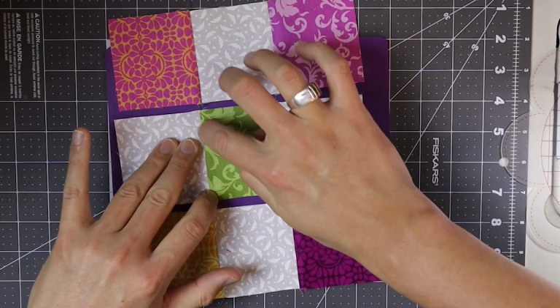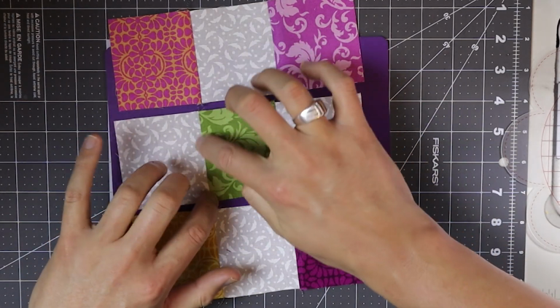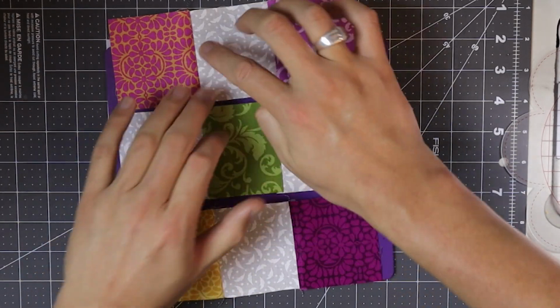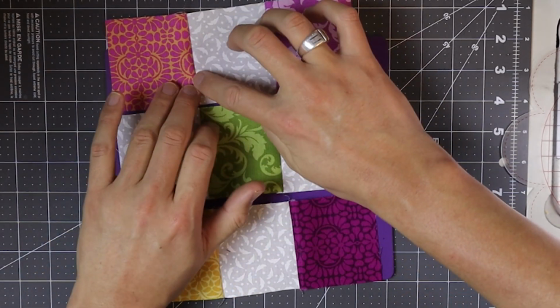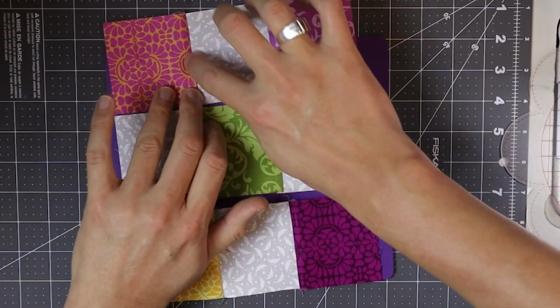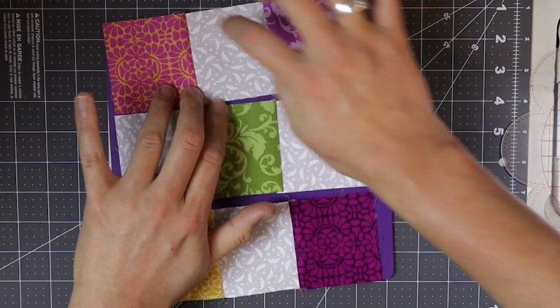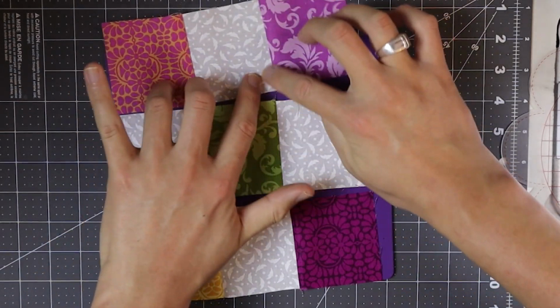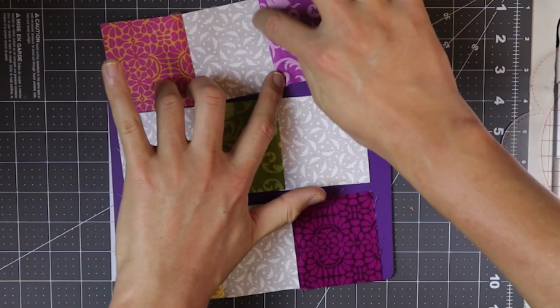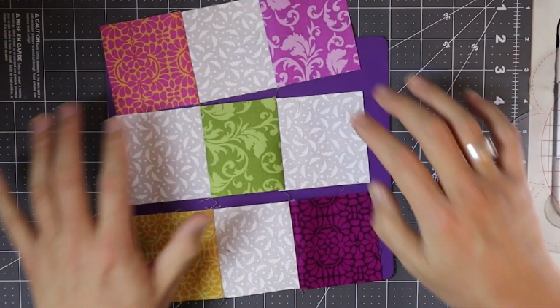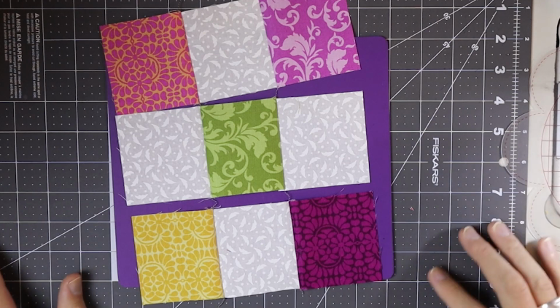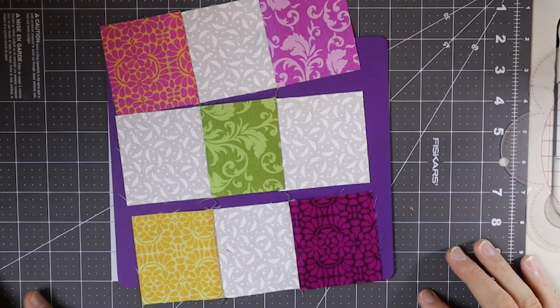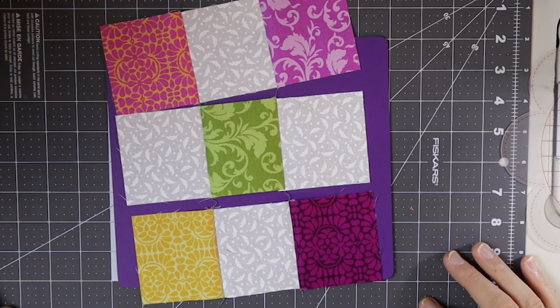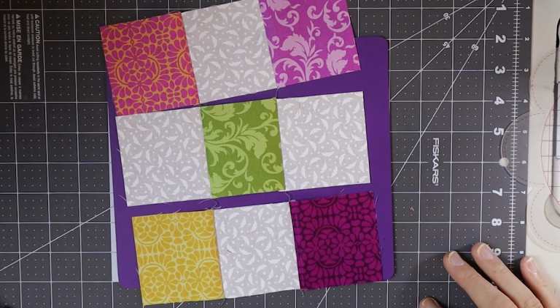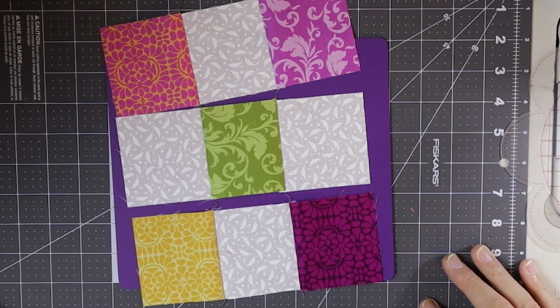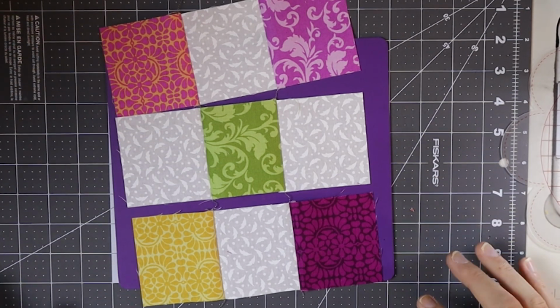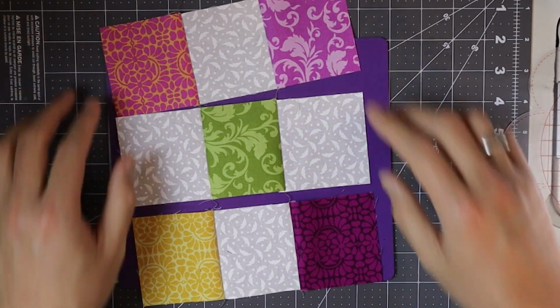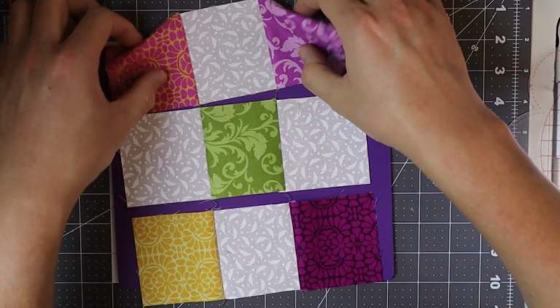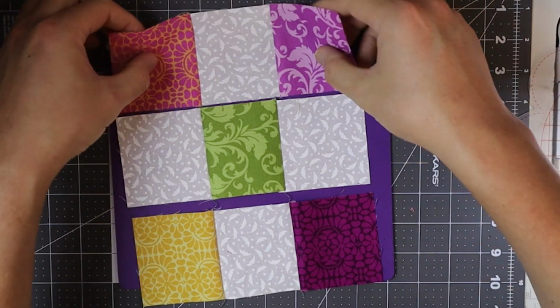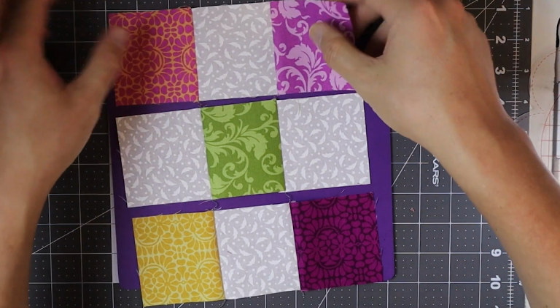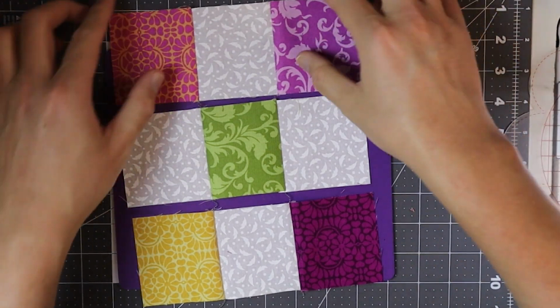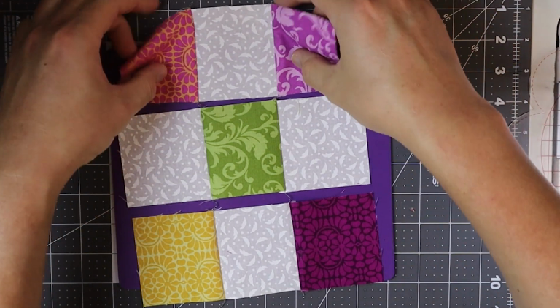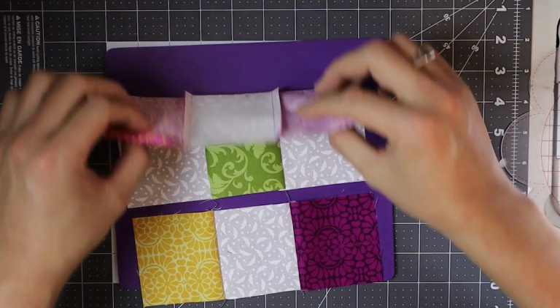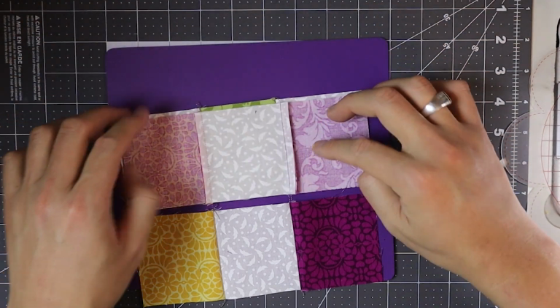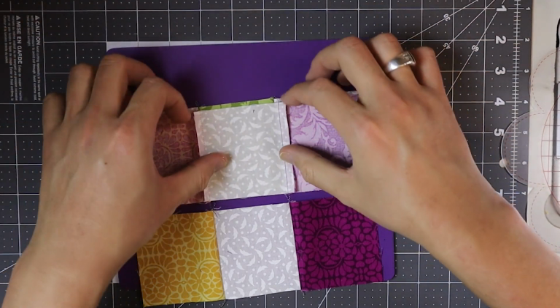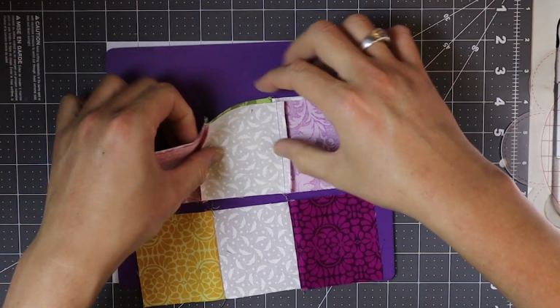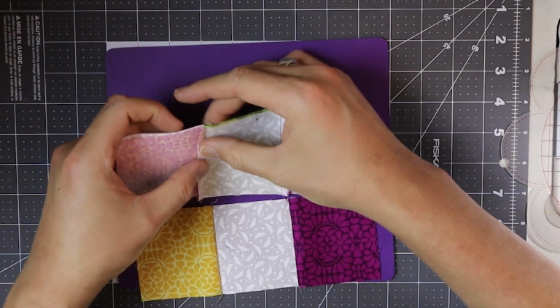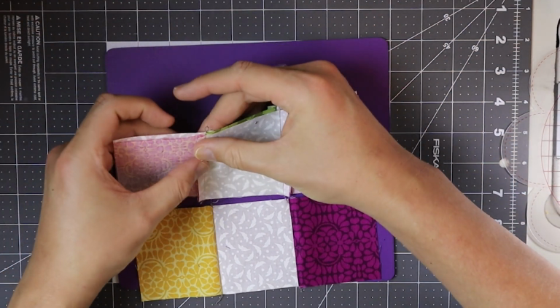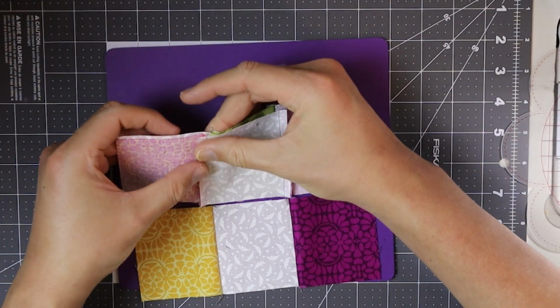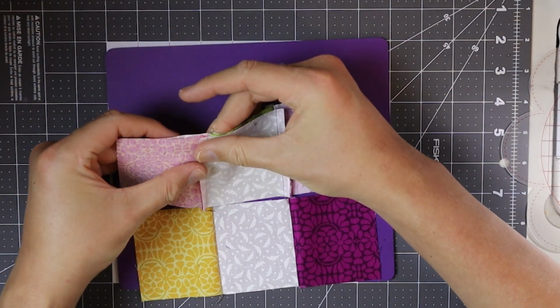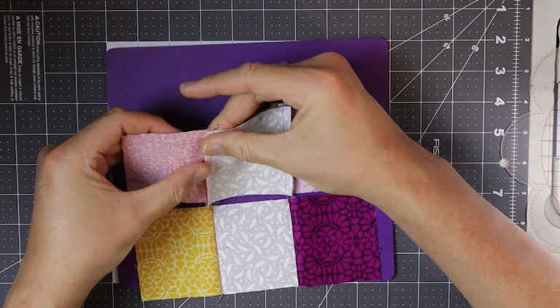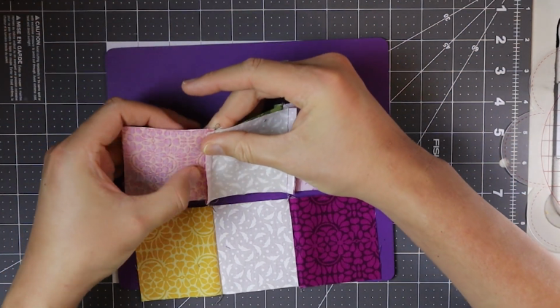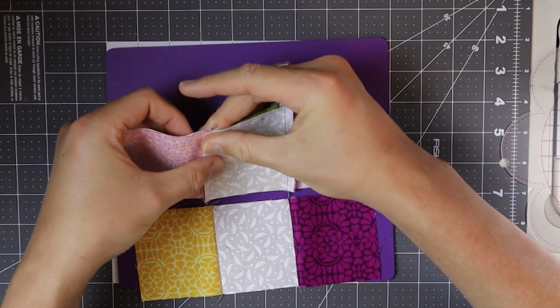This technique of chain stitching is actually what people call webbing. Now we're going to sew the blocks together and we can nest our seams.